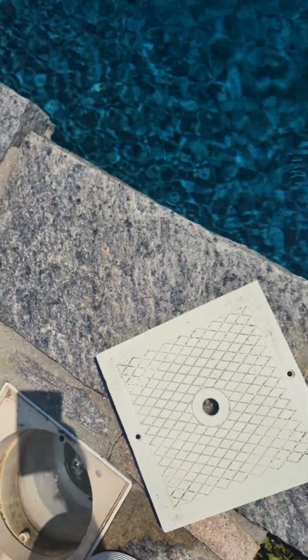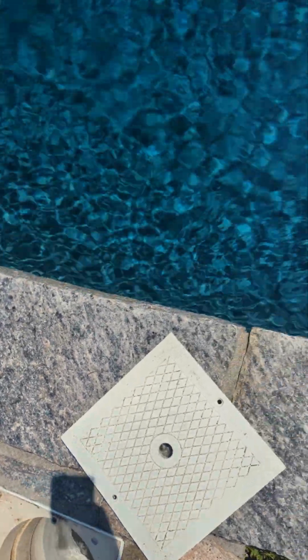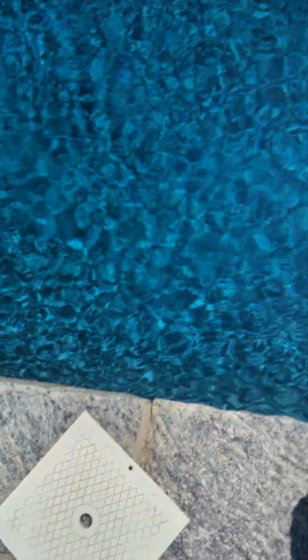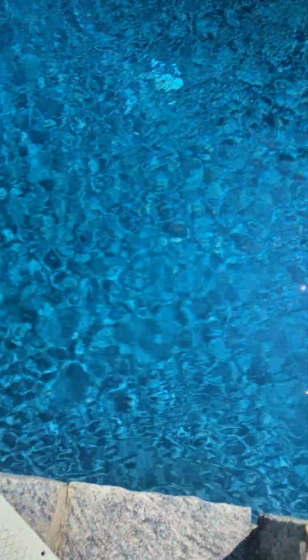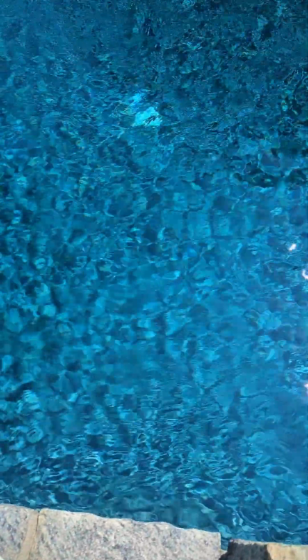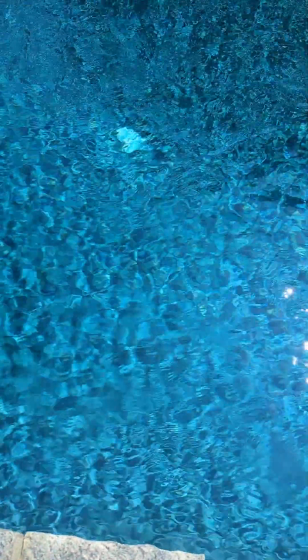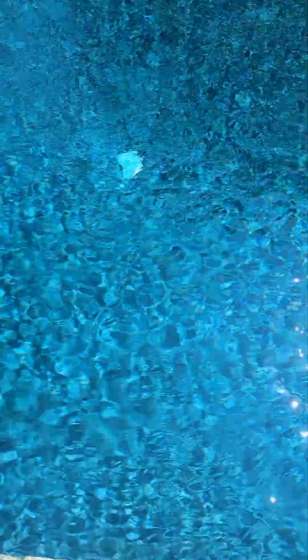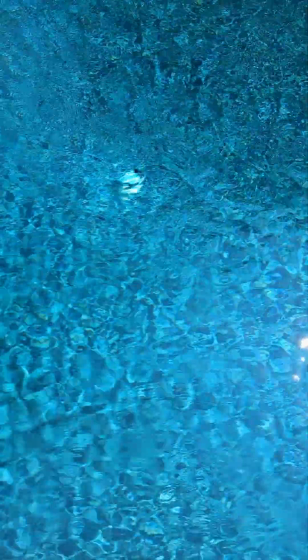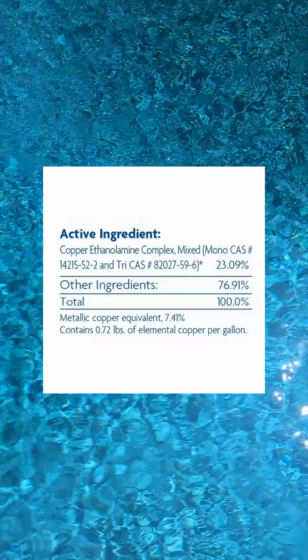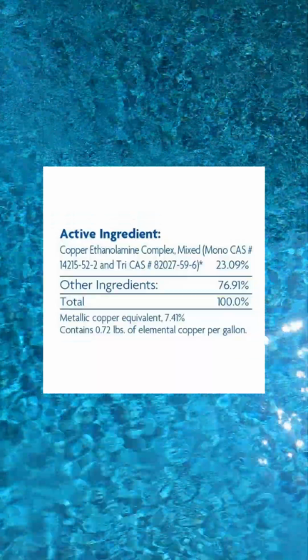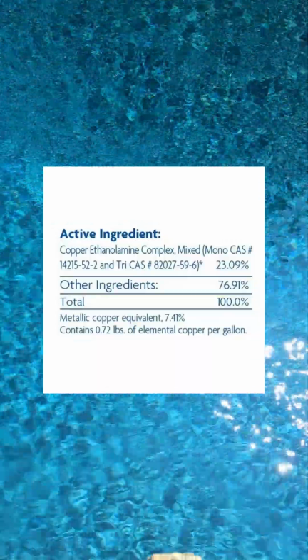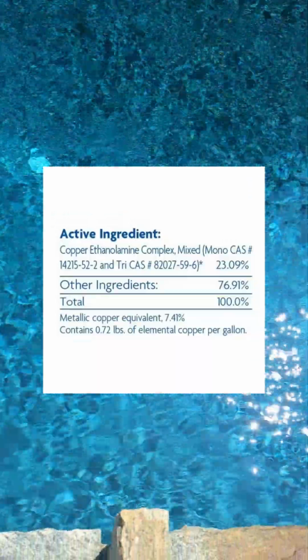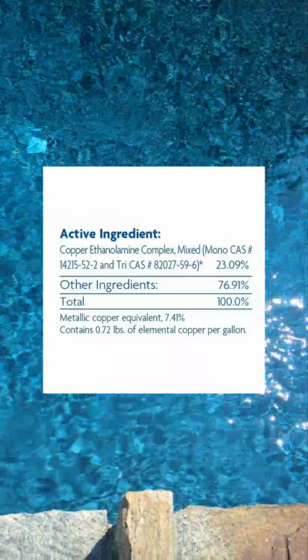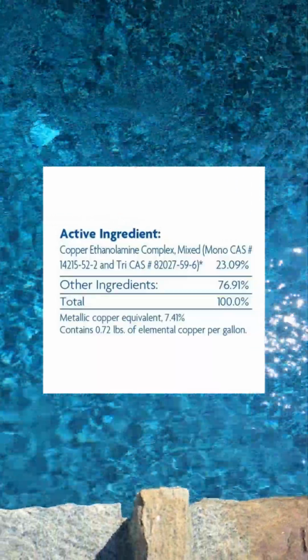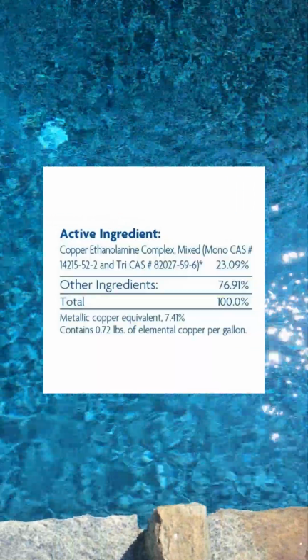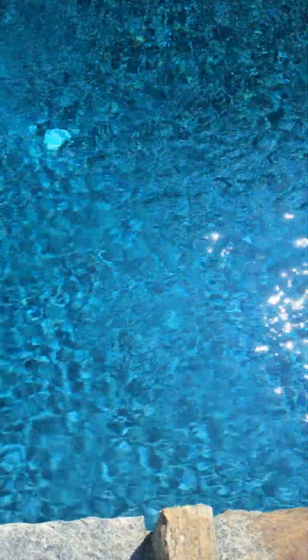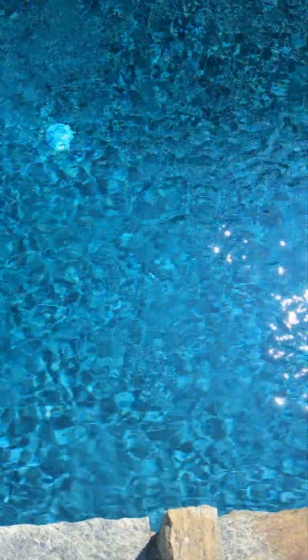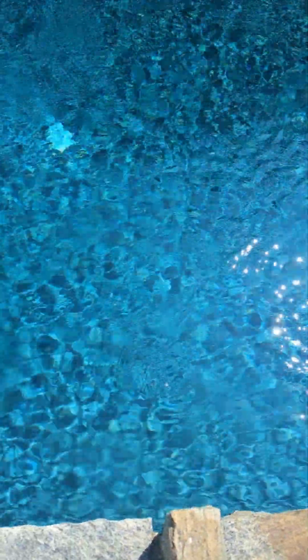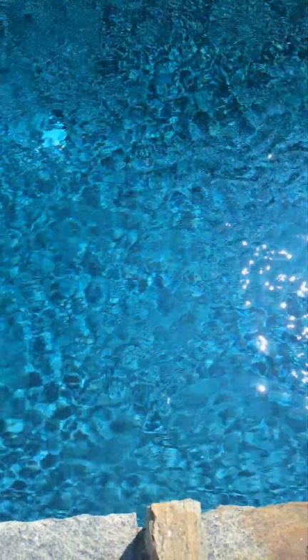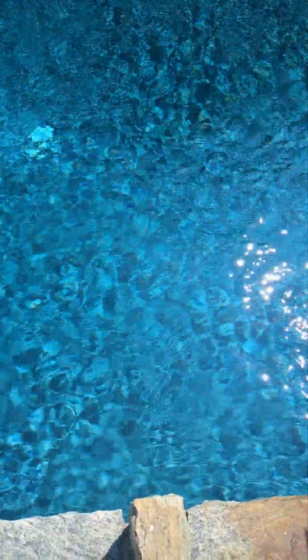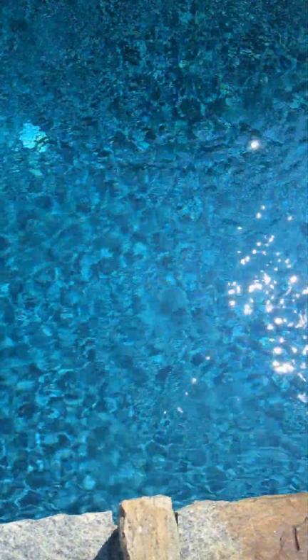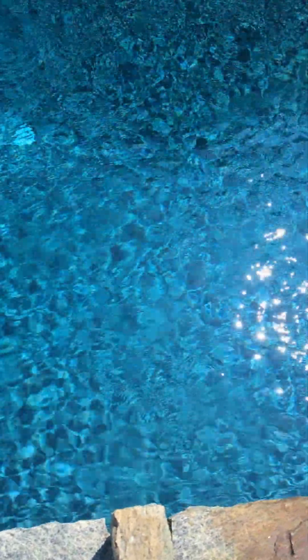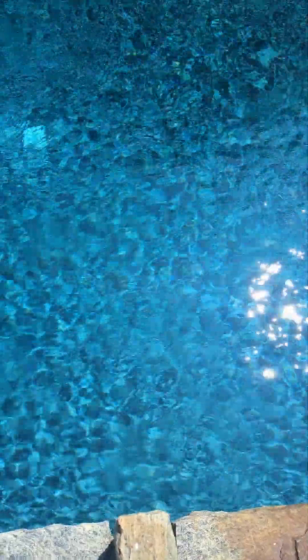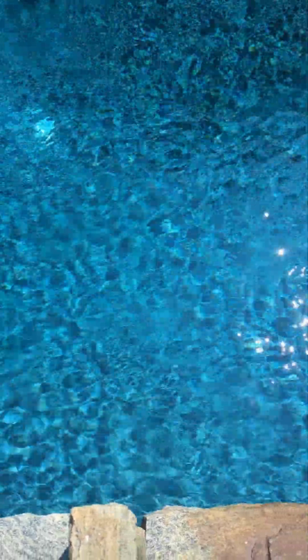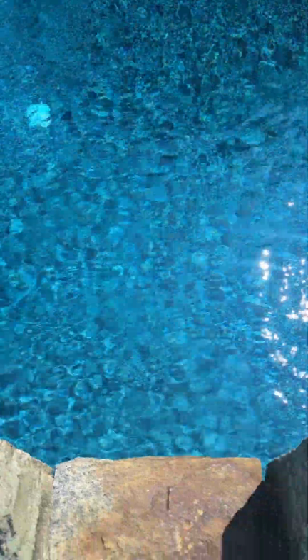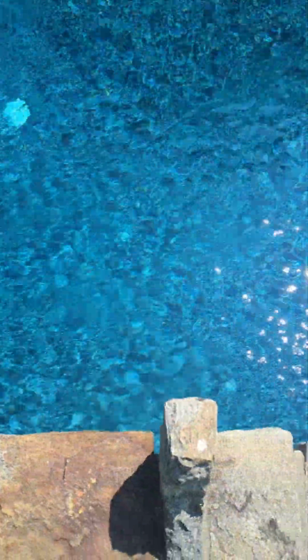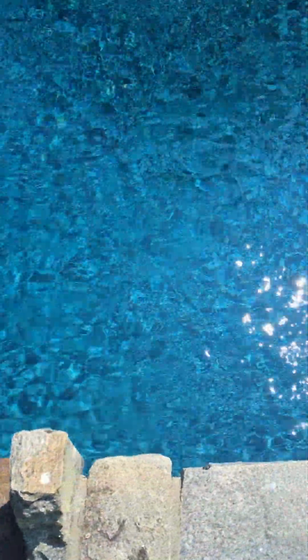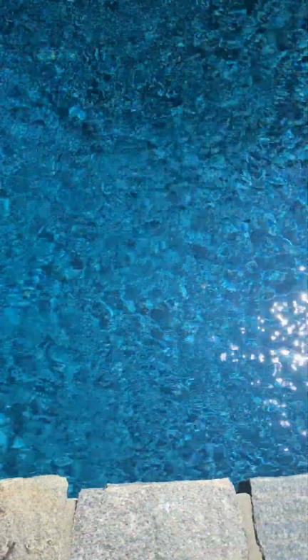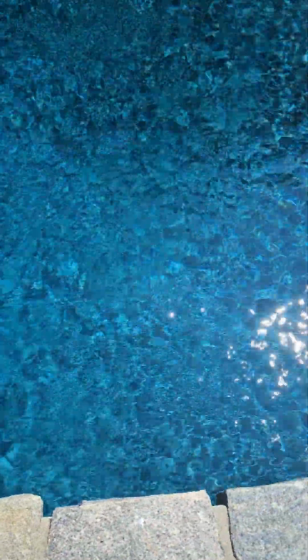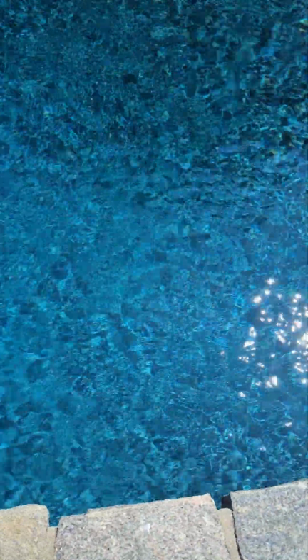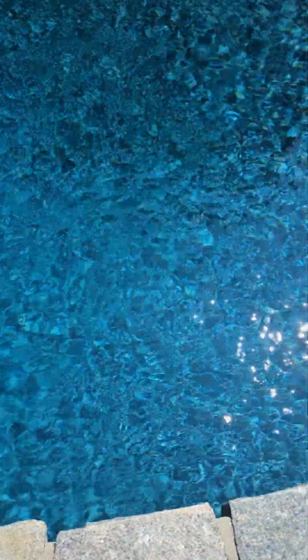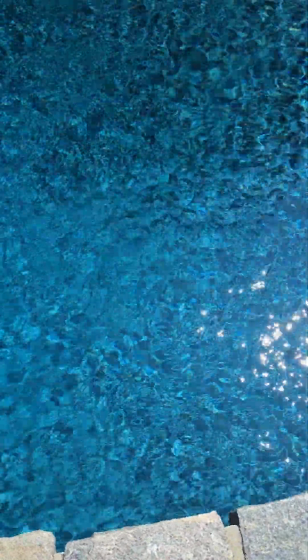Copper does slow down the rate of algae growth — it is in most algaecides. But the rate is very, very slow compared to chlorine, and there are a lot more negative side effects of having copper in your water.